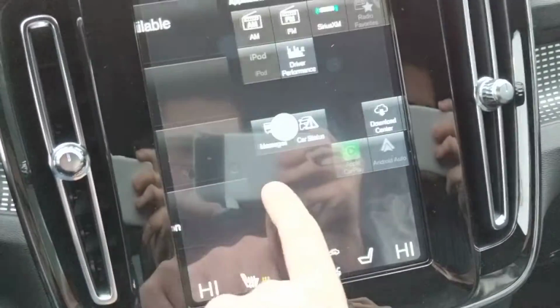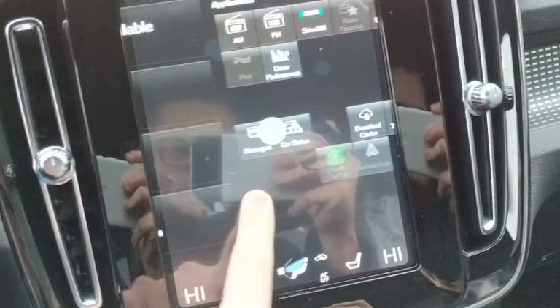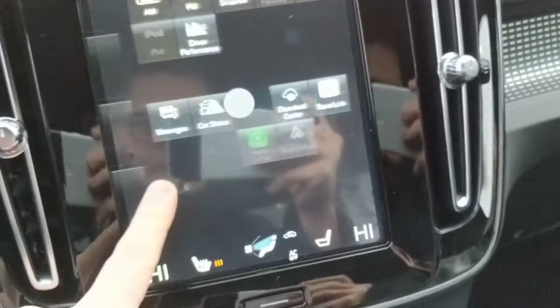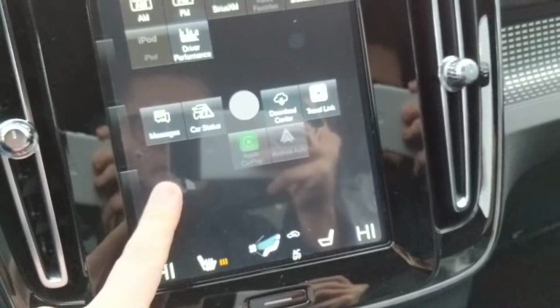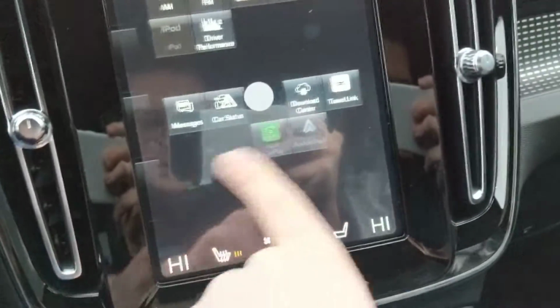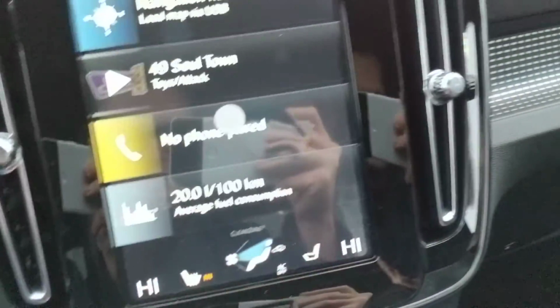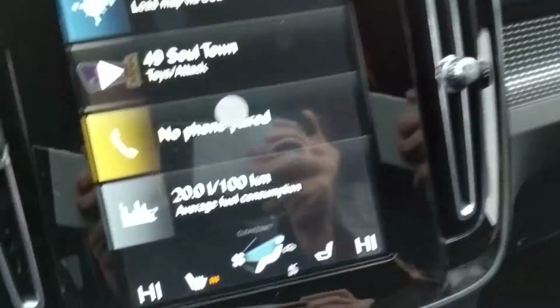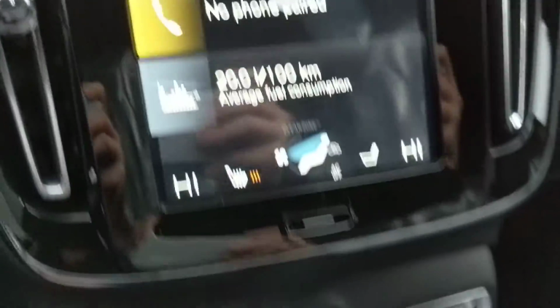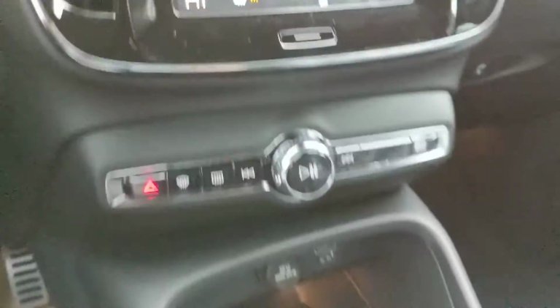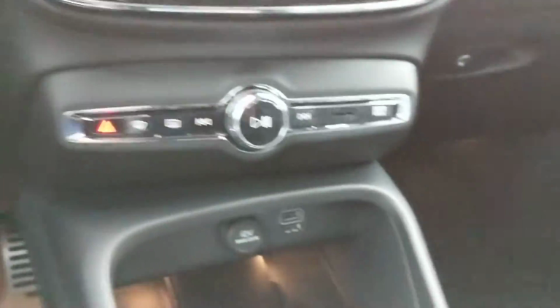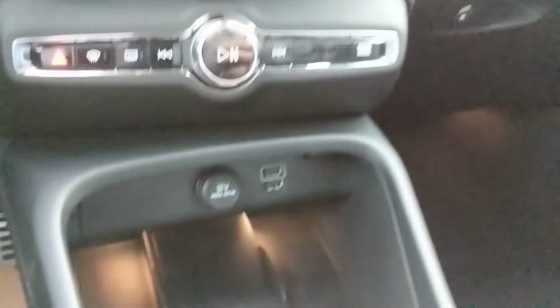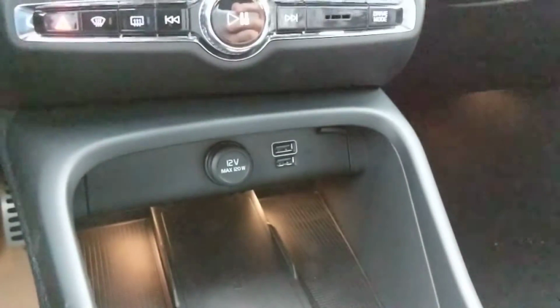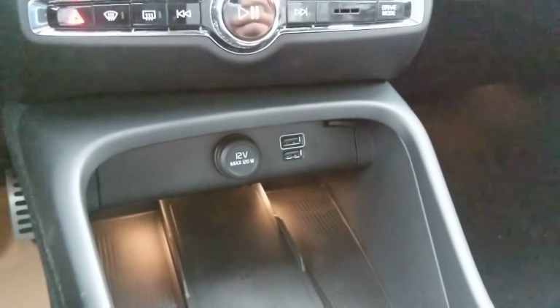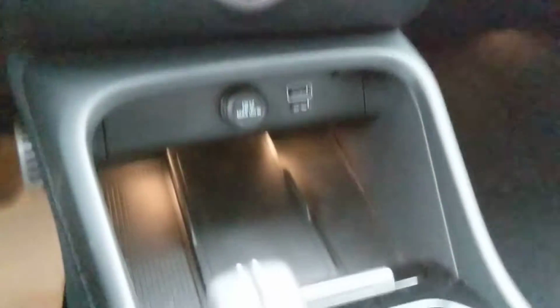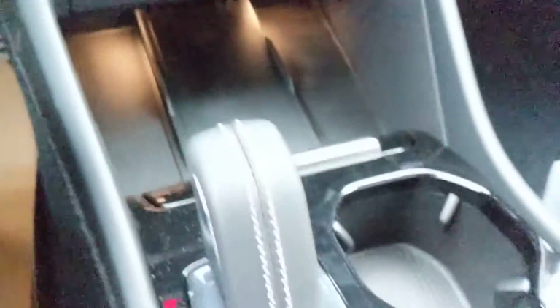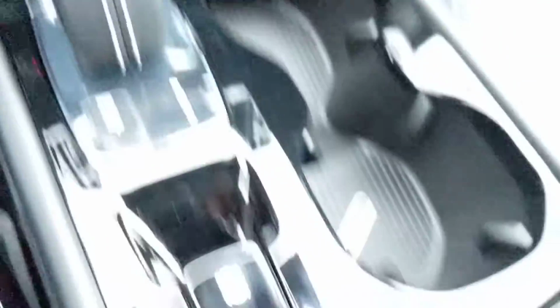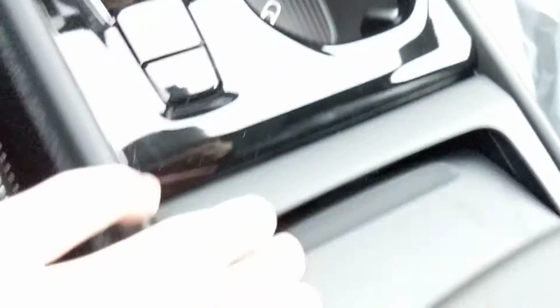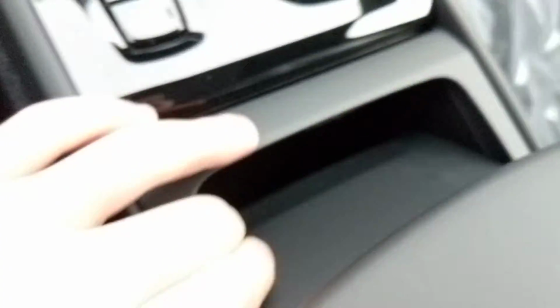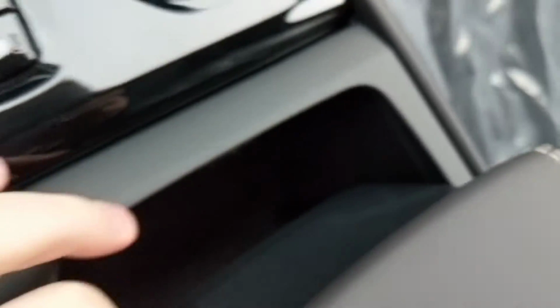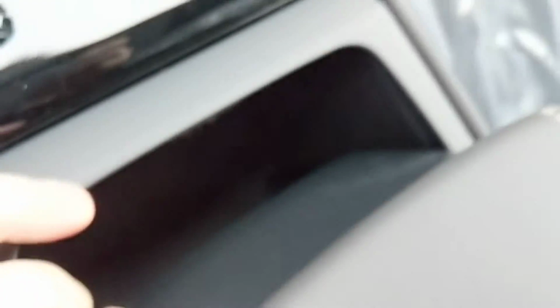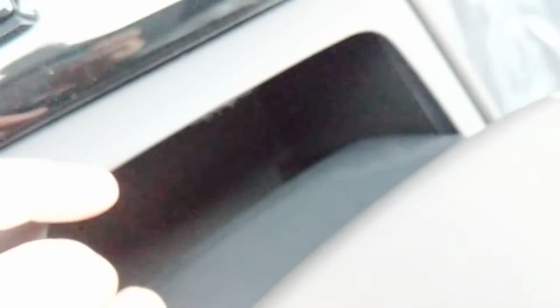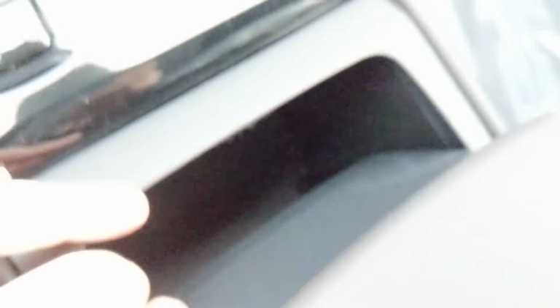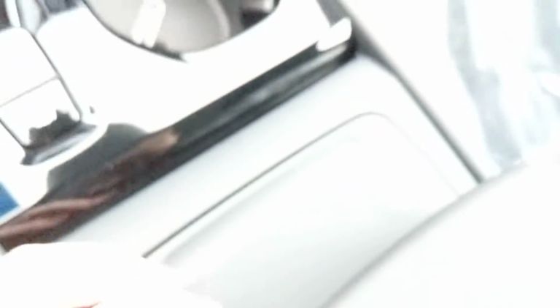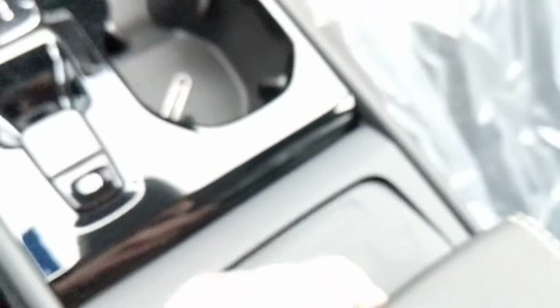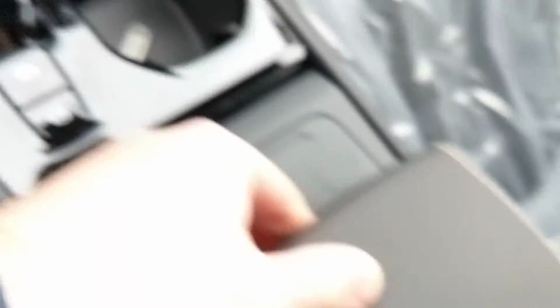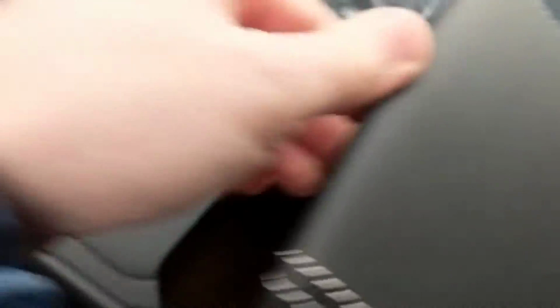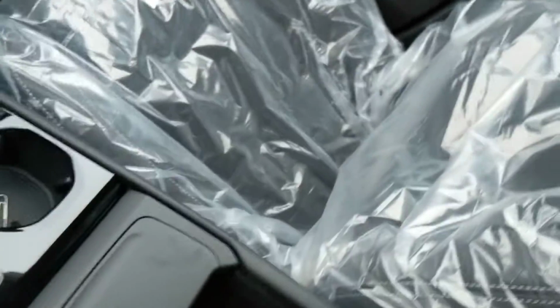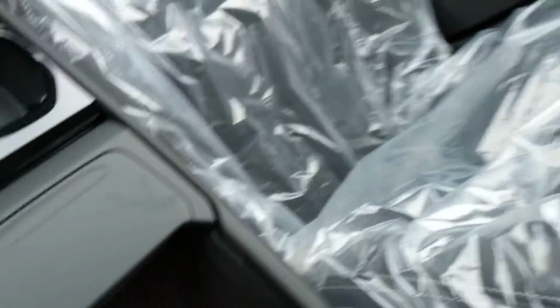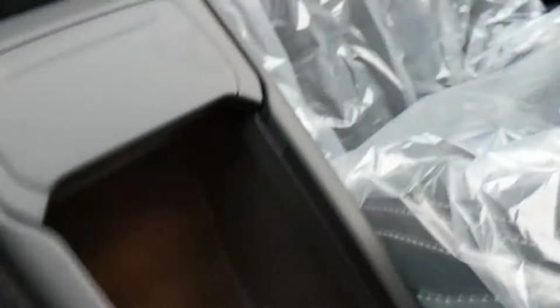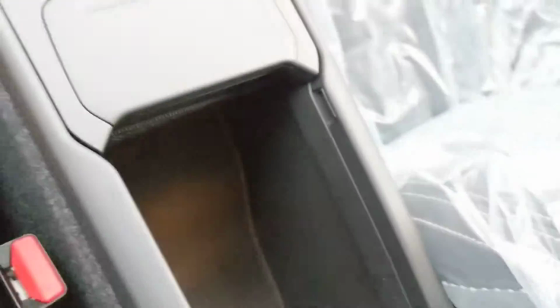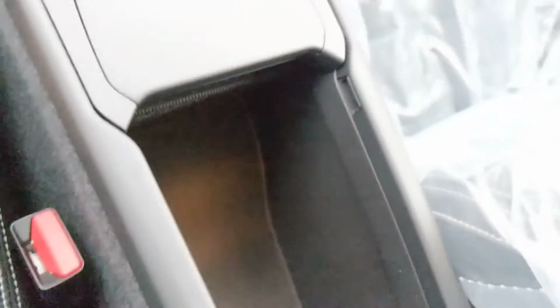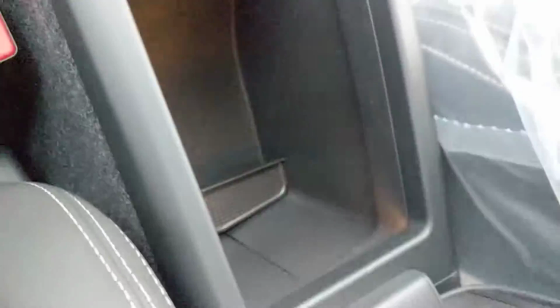Apple CarPlay and Android Auto are standard. There are USB ports there as well. This is considered the trash can in the Volvo XC40 — it actually does come out, which is pretty interesting.